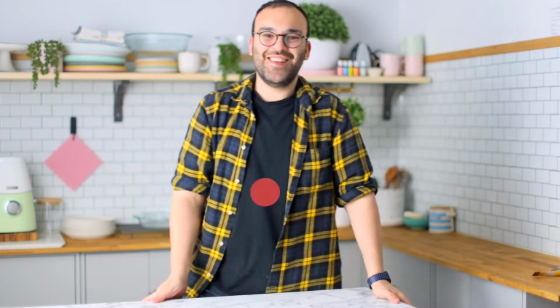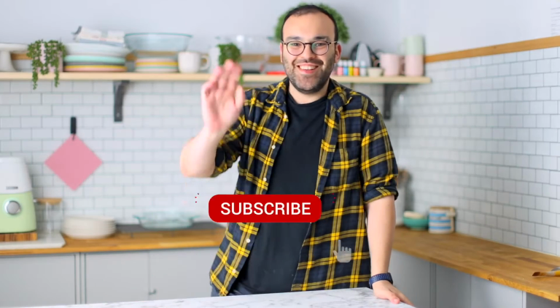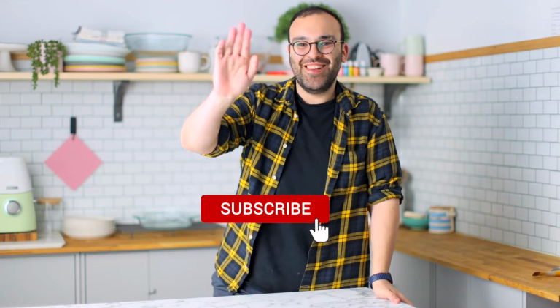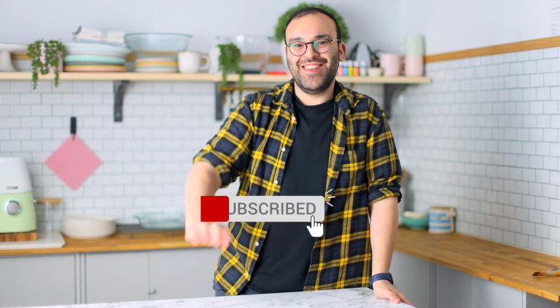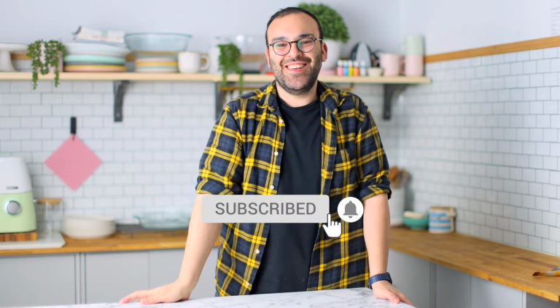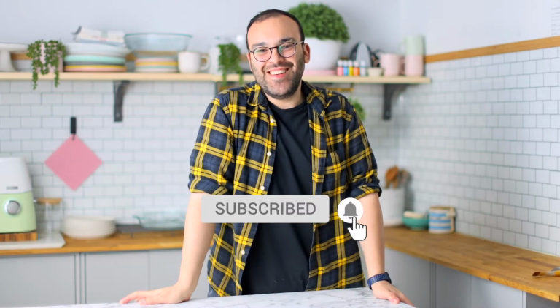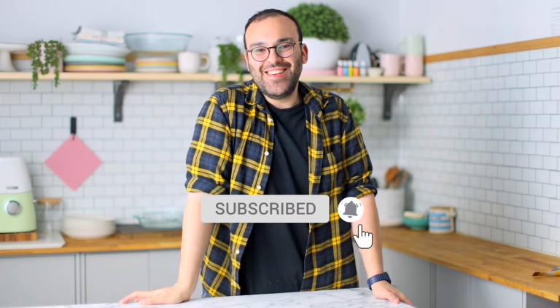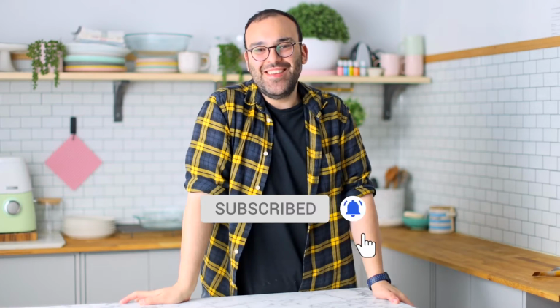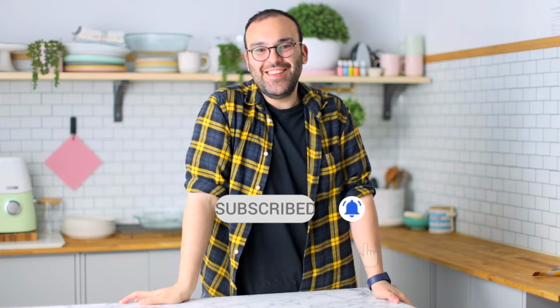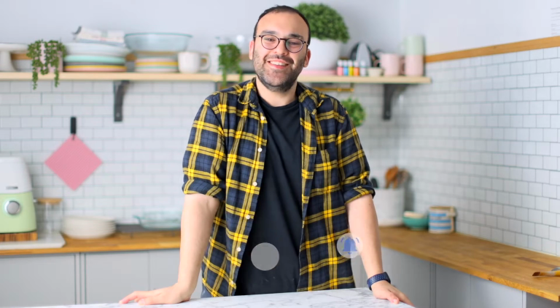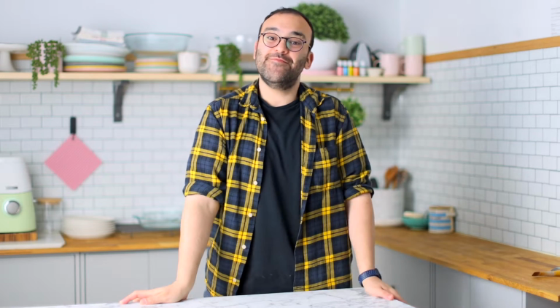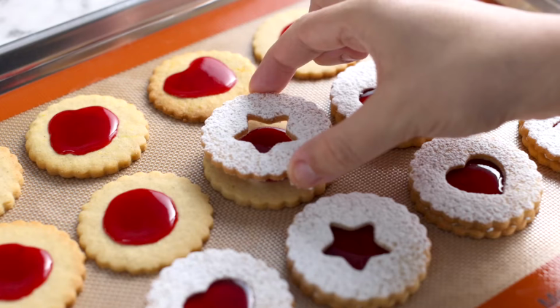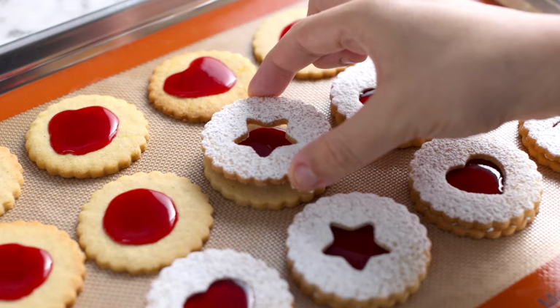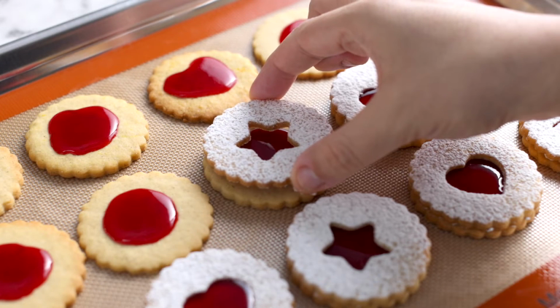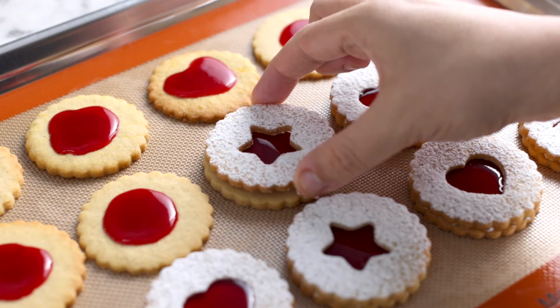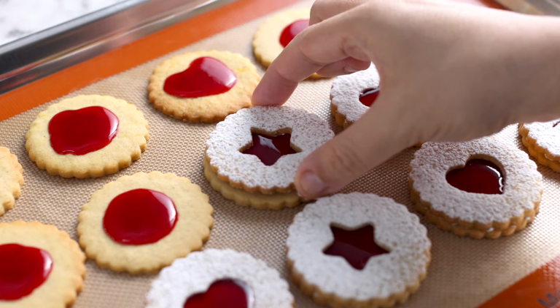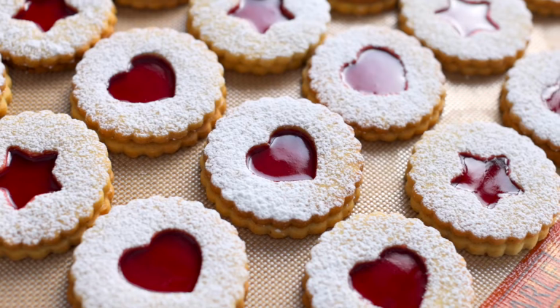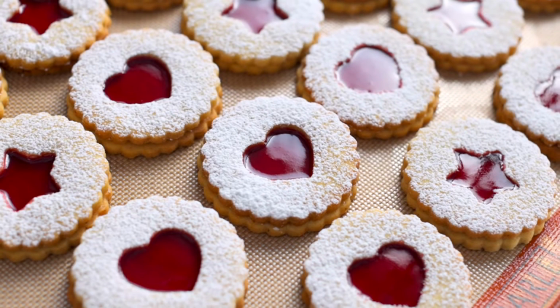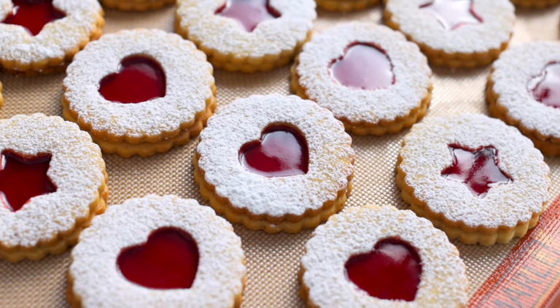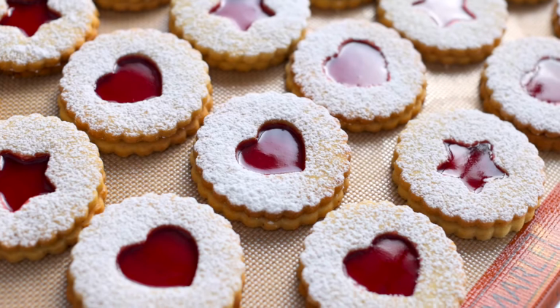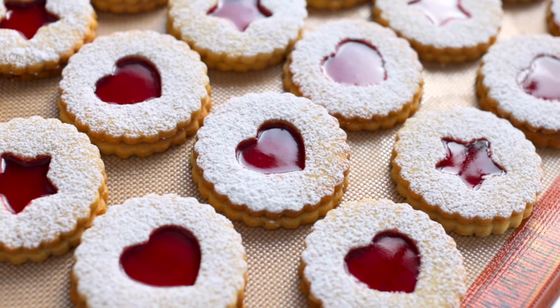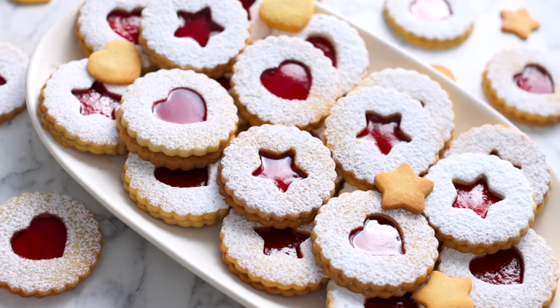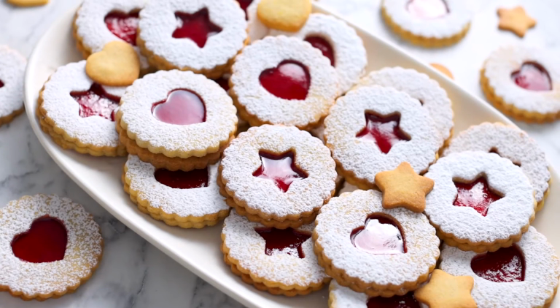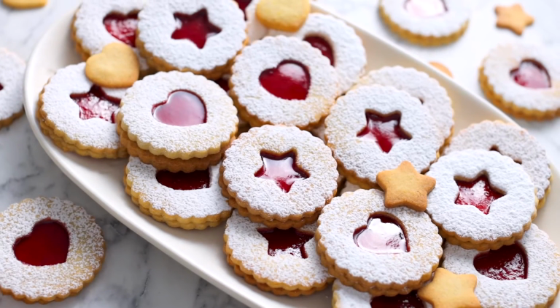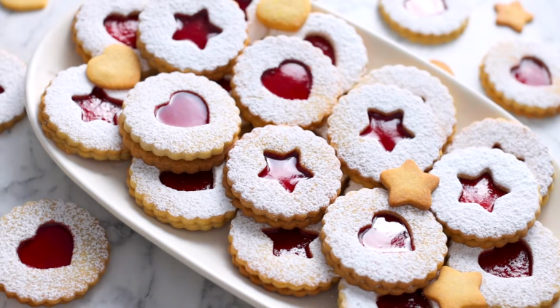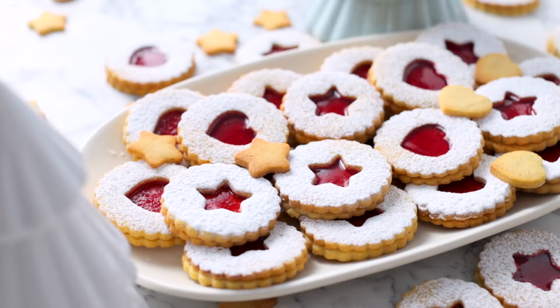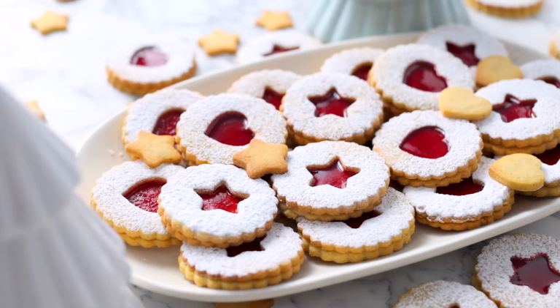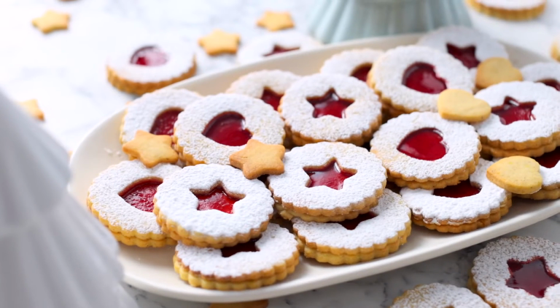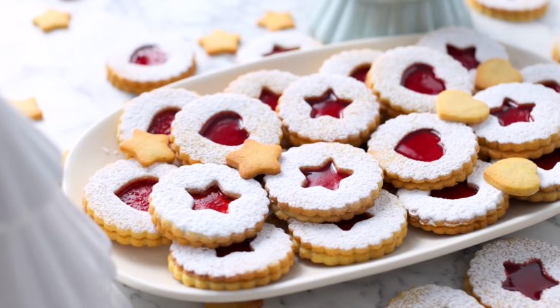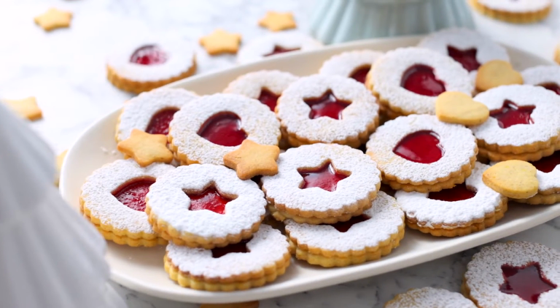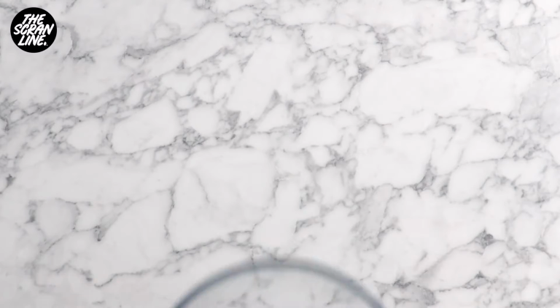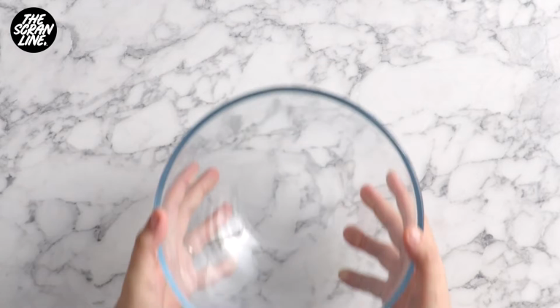Hey guys, I'm Nick and today I'm going to show you how to make the best Christmas cookie in my opinion for the festive season. These also double up as a great Valentine's Day cookie. To begin, add some flour,